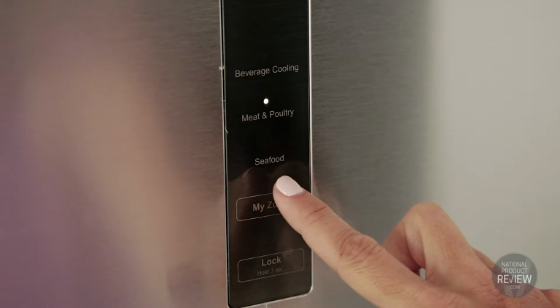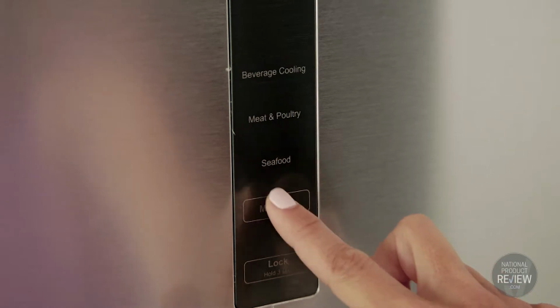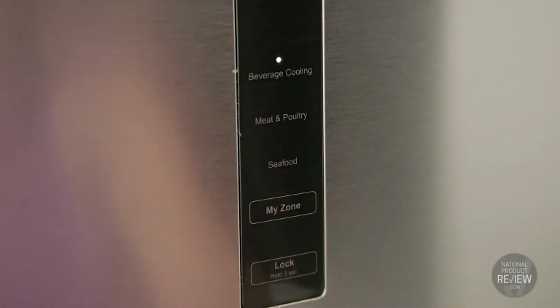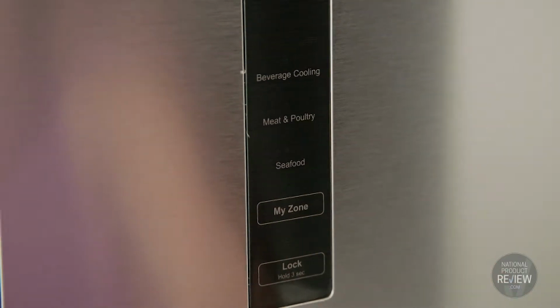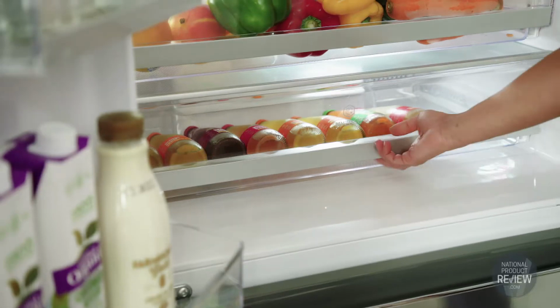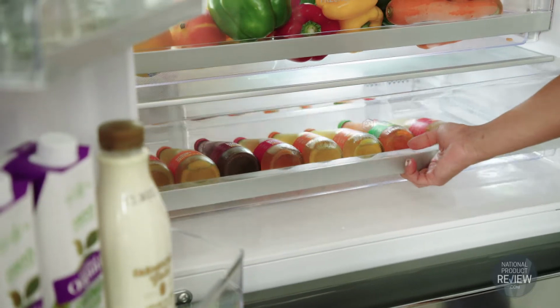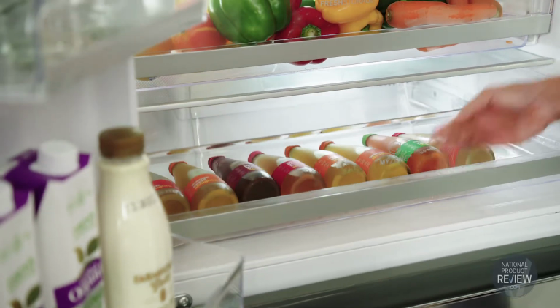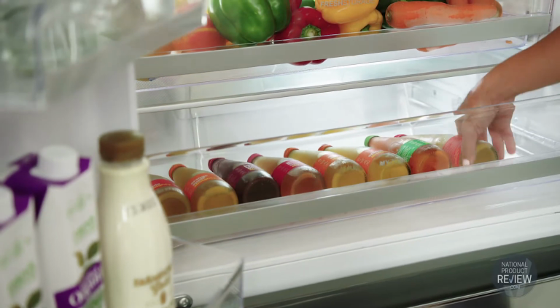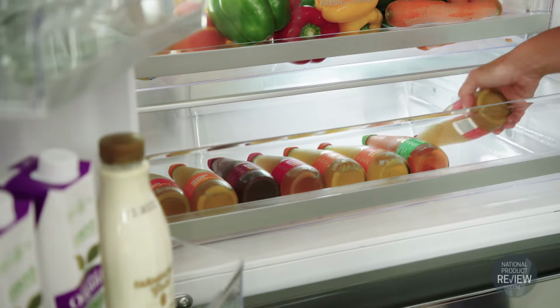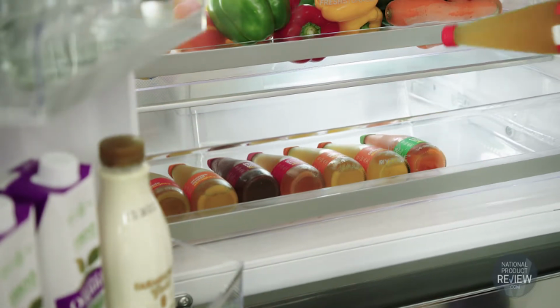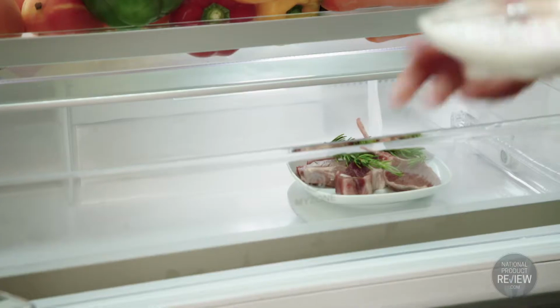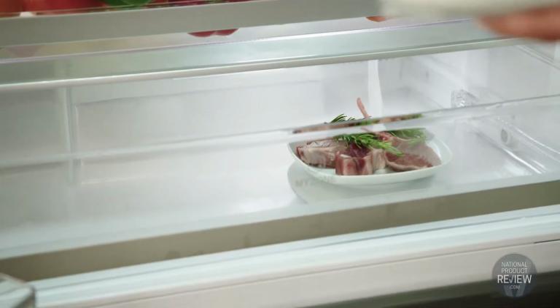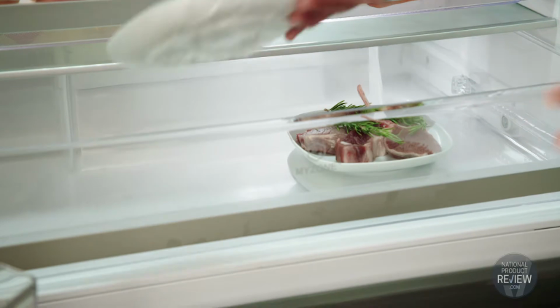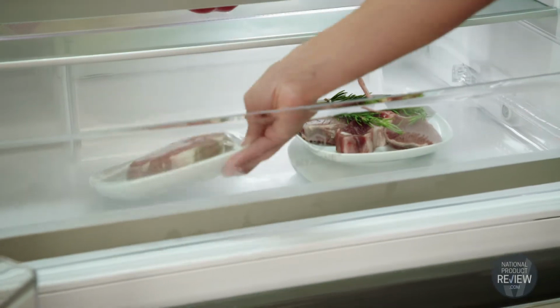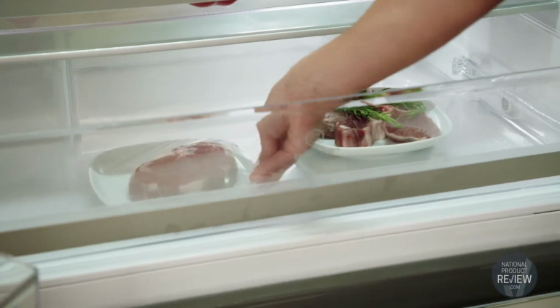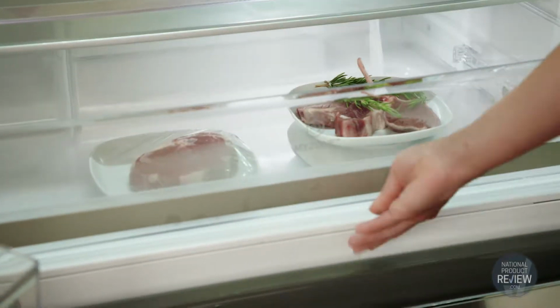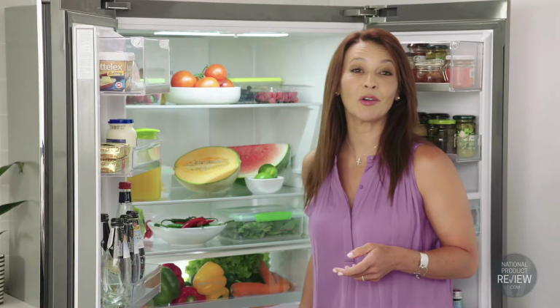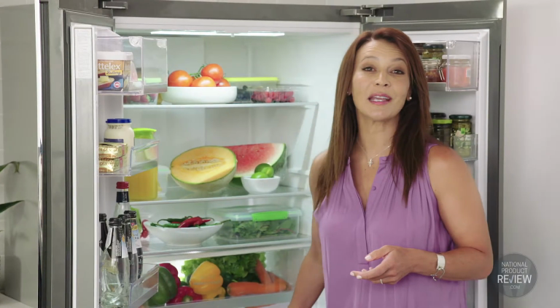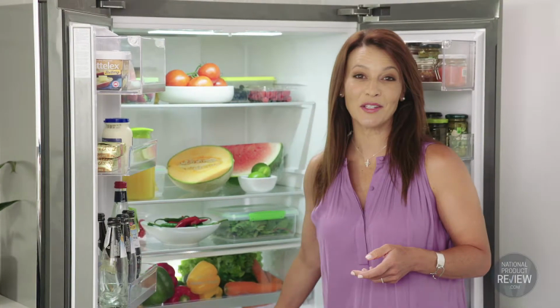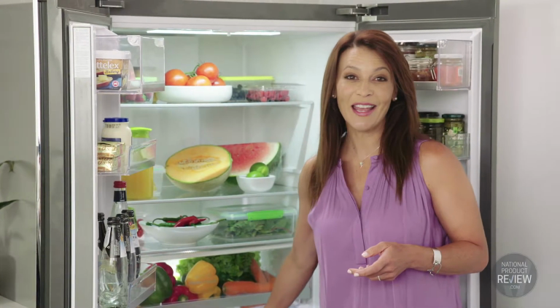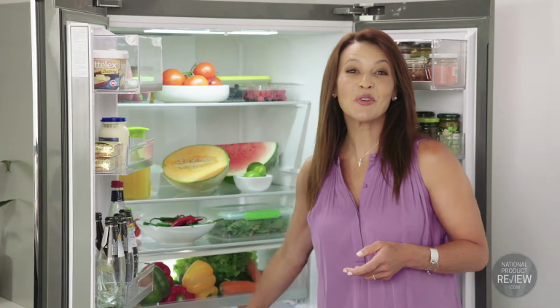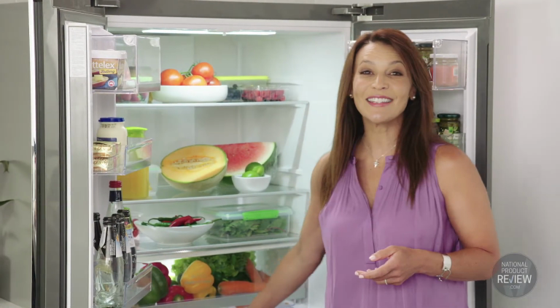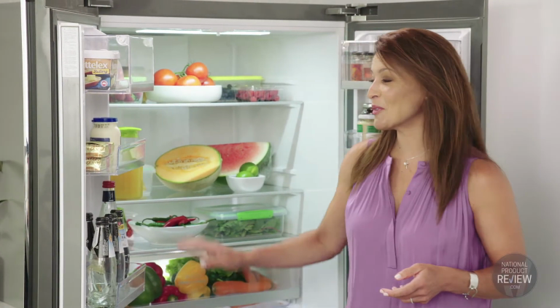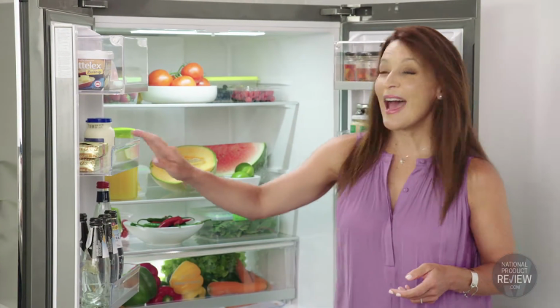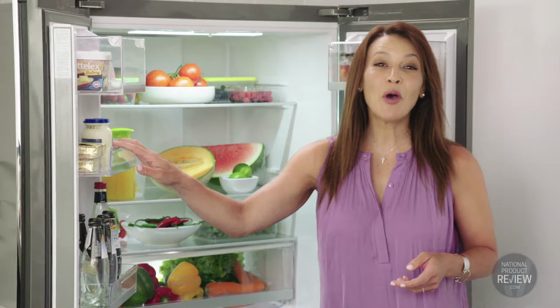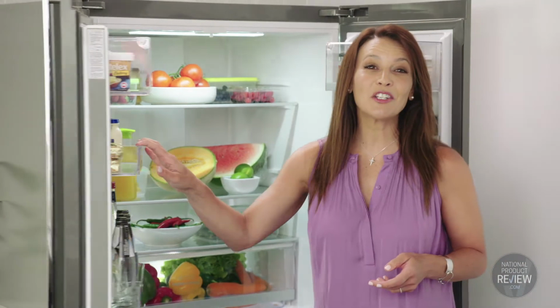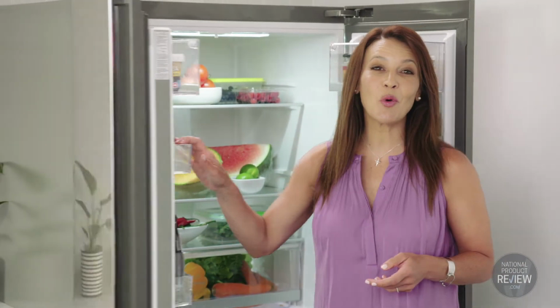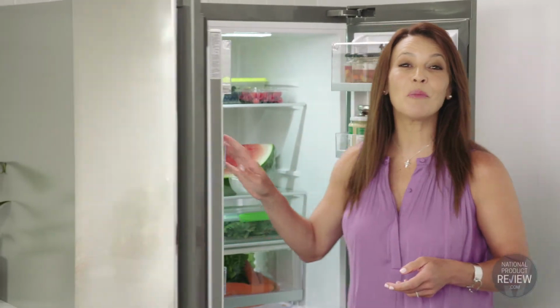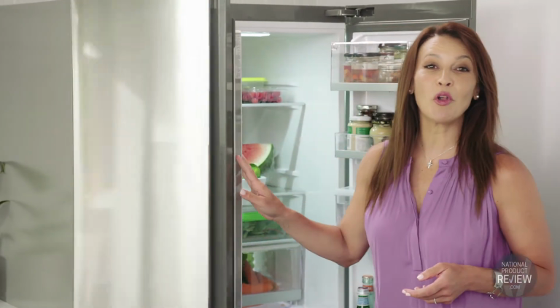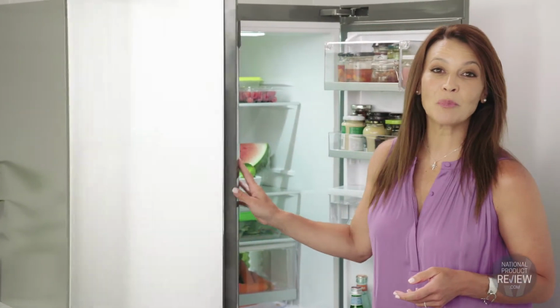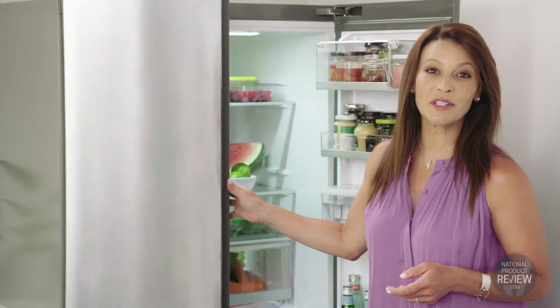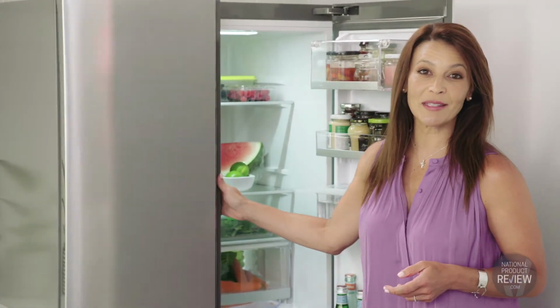You simply choose the appropriate setting, whether you're chilling drinks between two and four degrees, or storing meat, seafood or poultry at zero to negative one degree. The choice is yours, and you can have perfectly chilled water from the non-plumbed water dispenser.